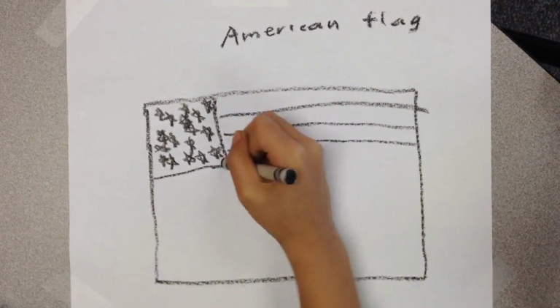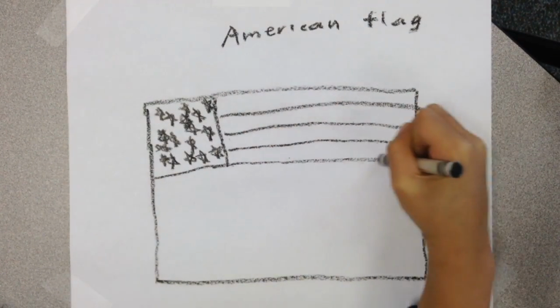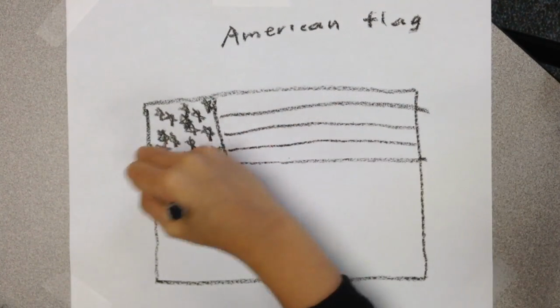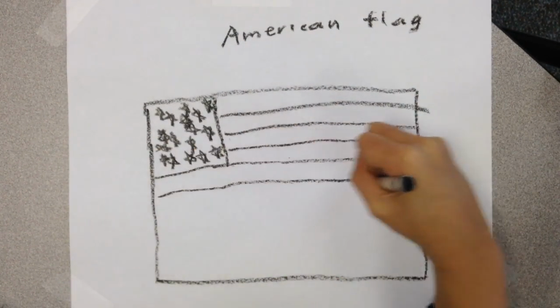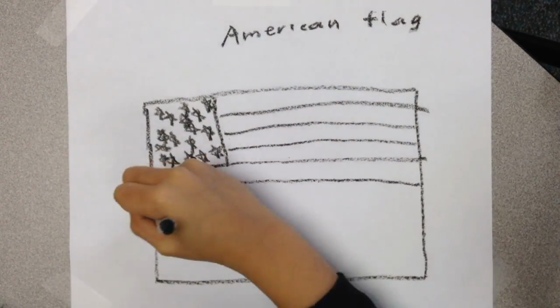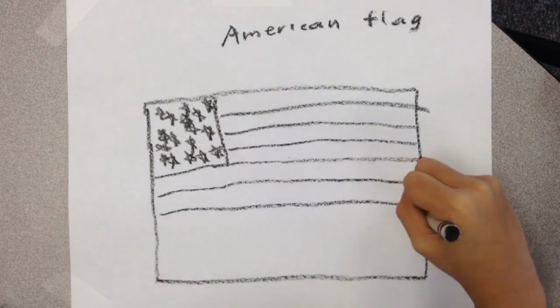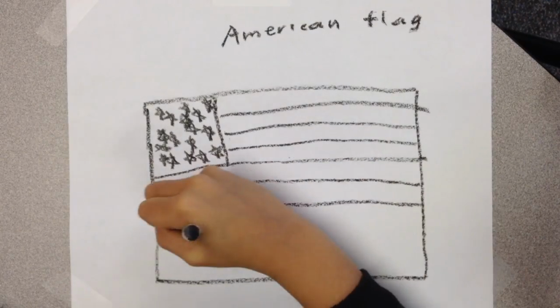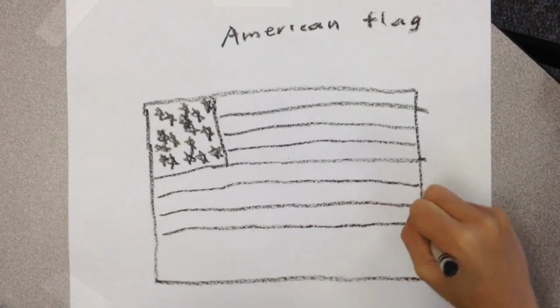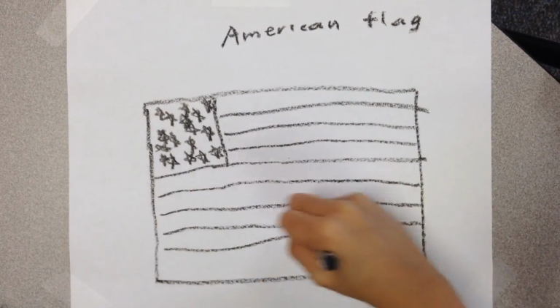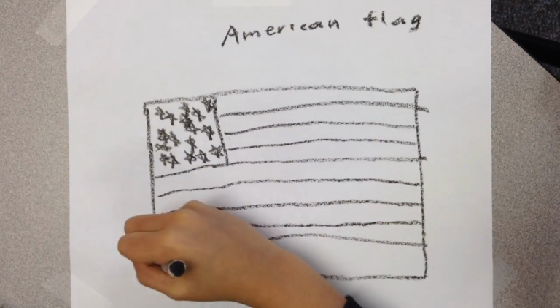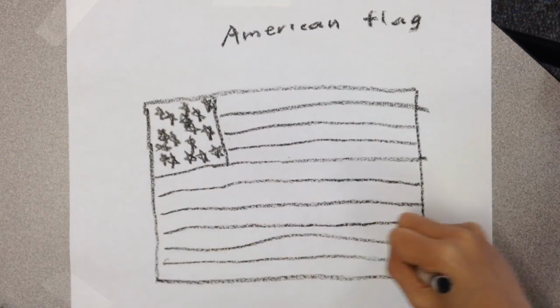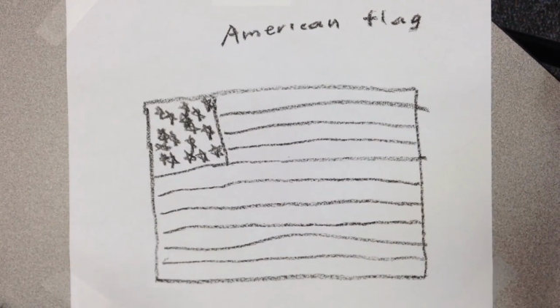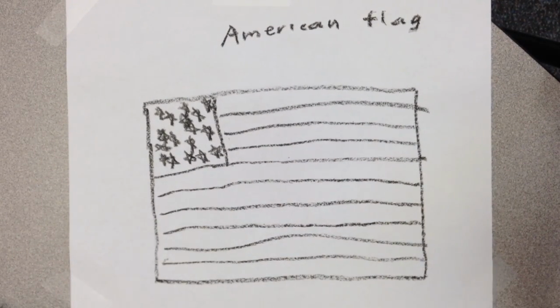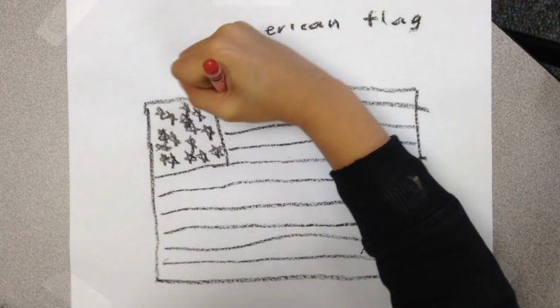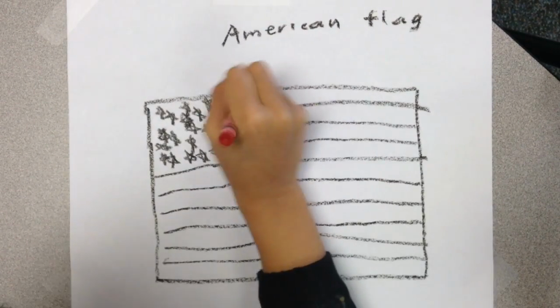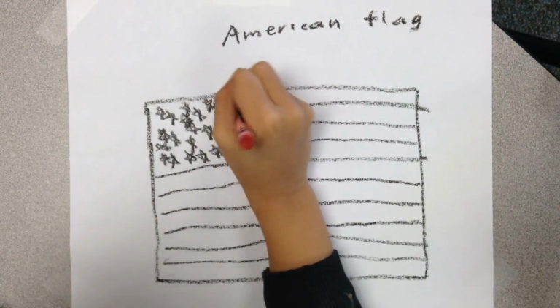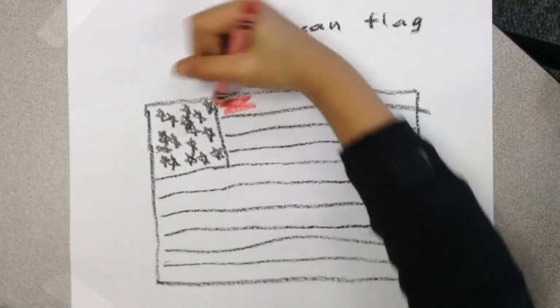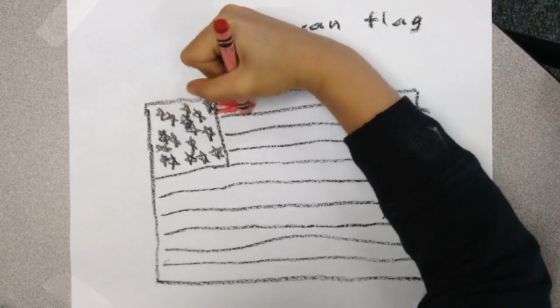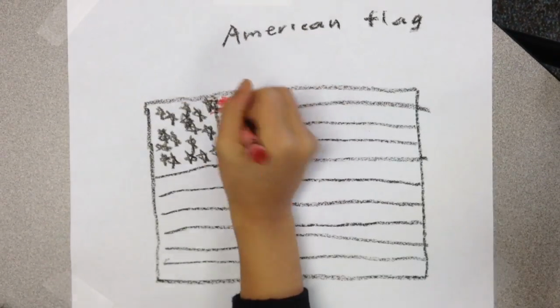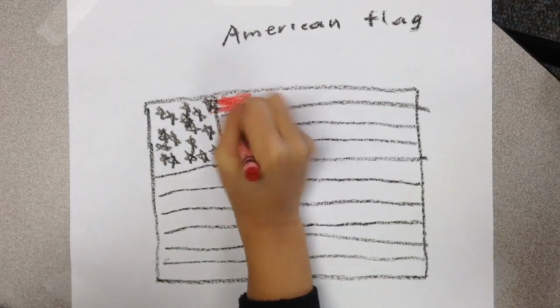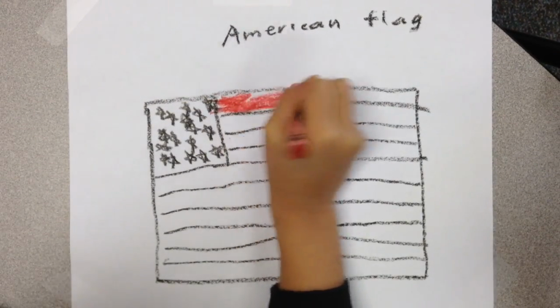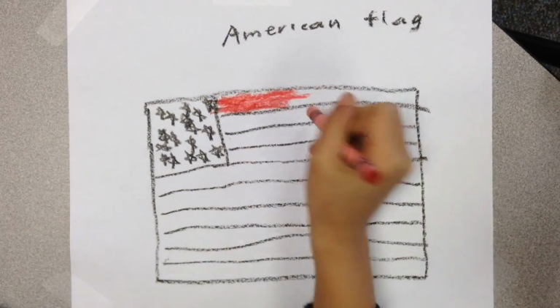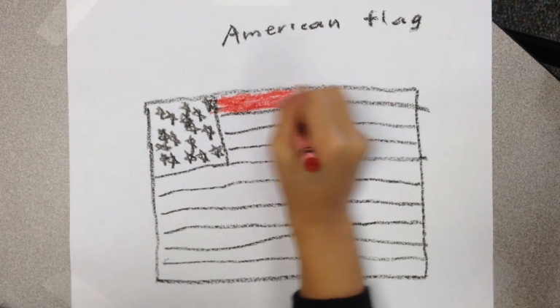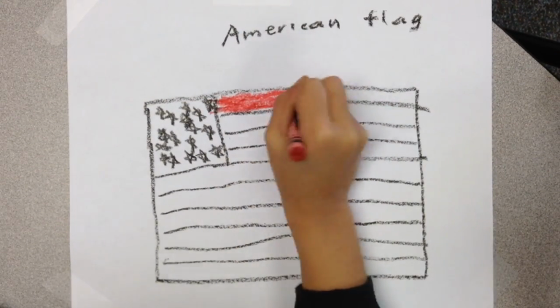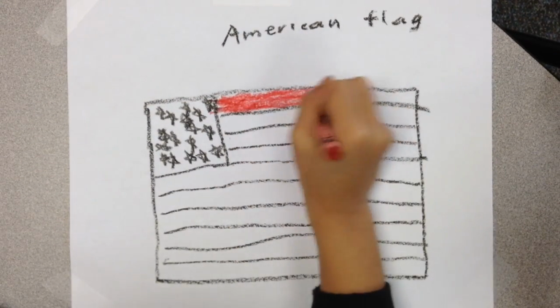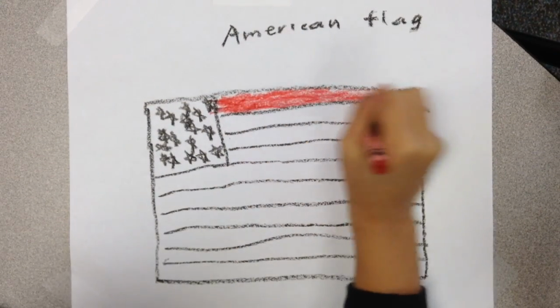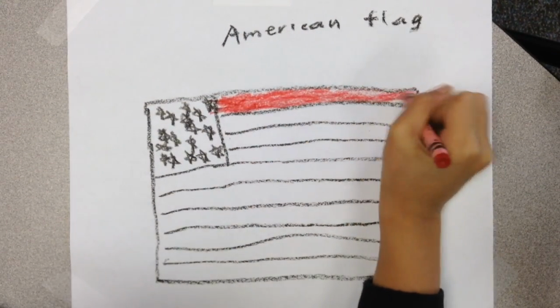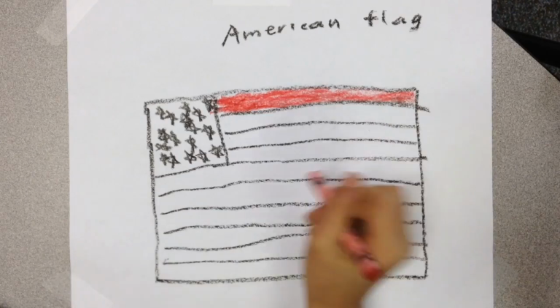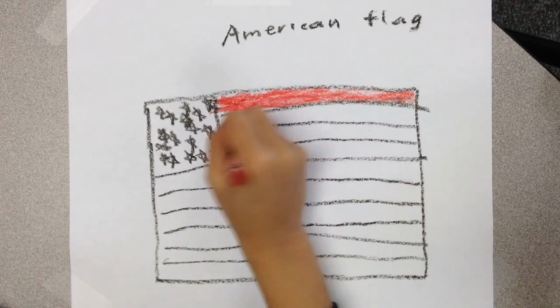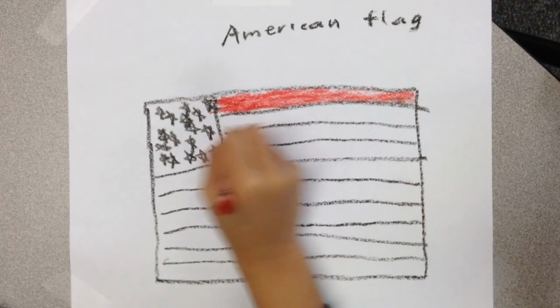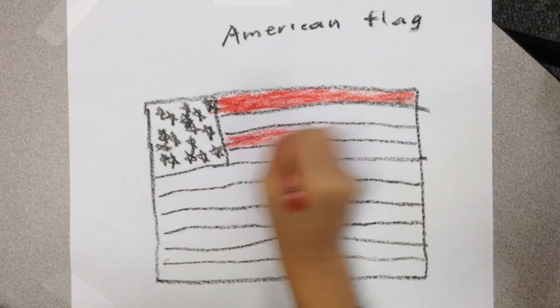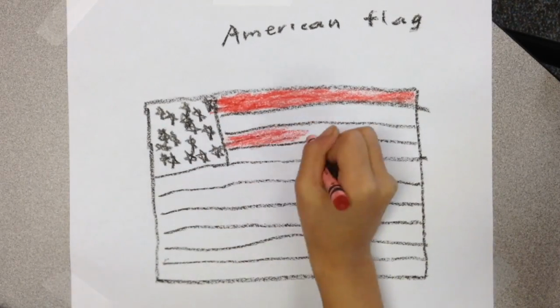The stripes stand for the 13 colonies. The stars stand for the 50 USA states. The first flag had 13 stripes and 13 stars.